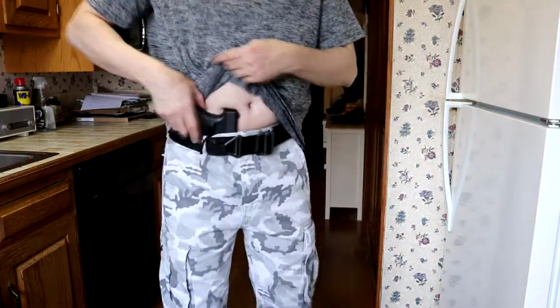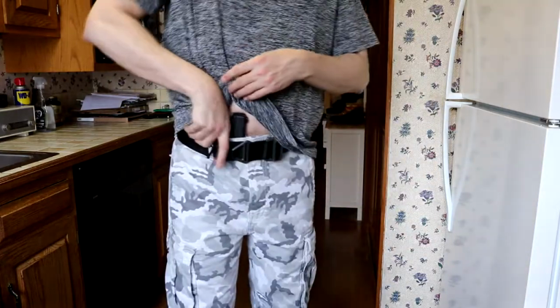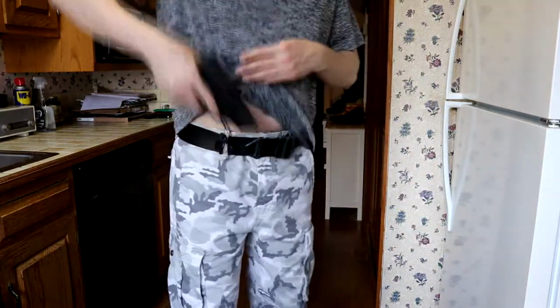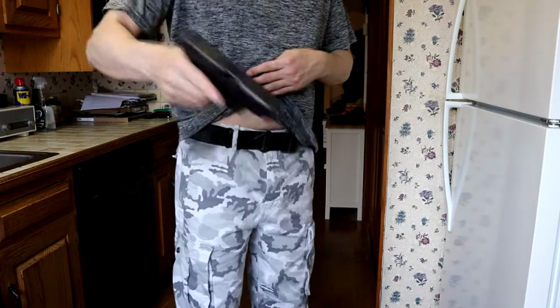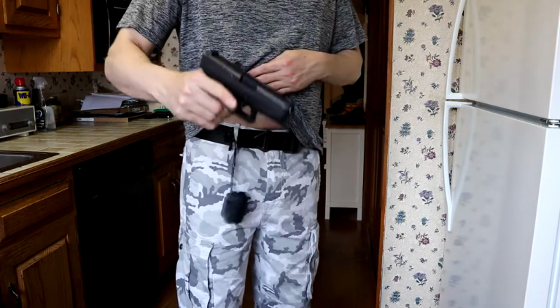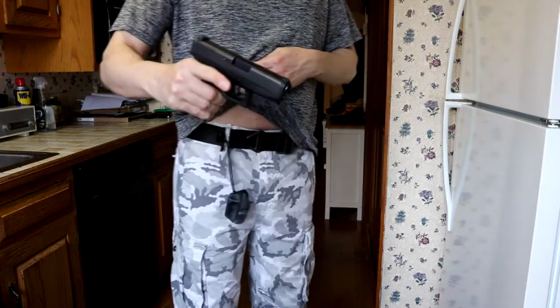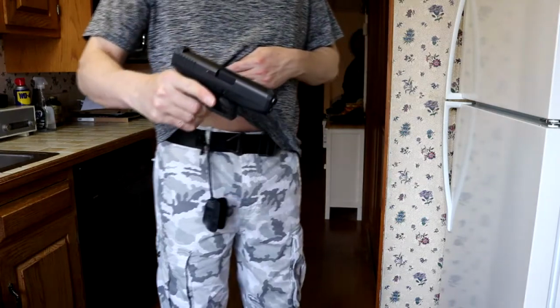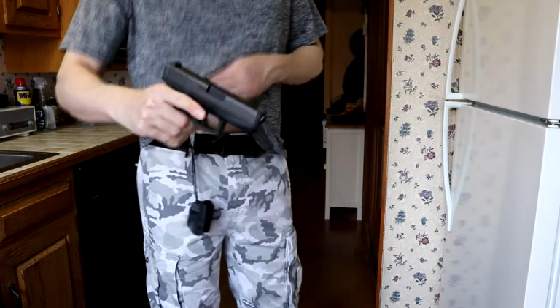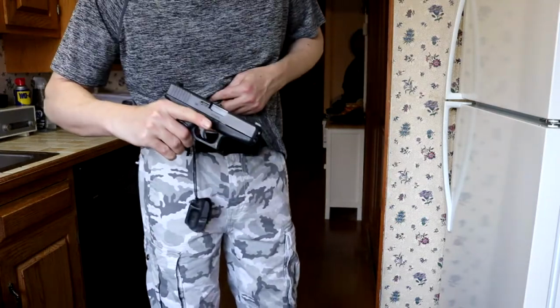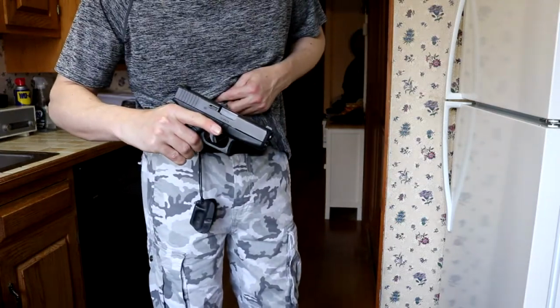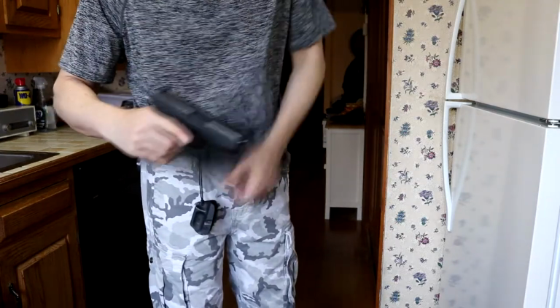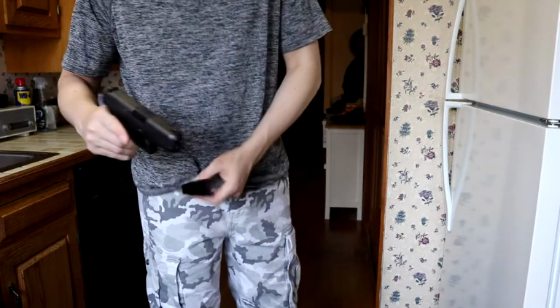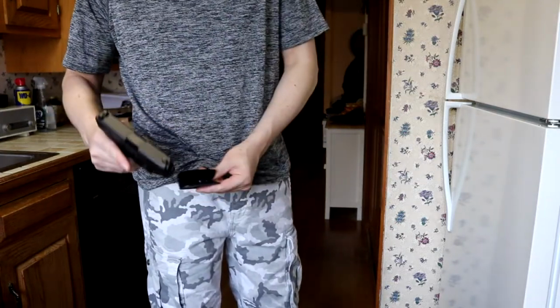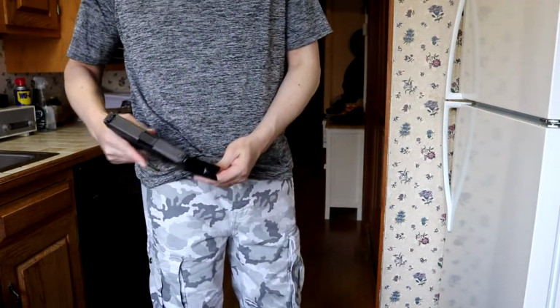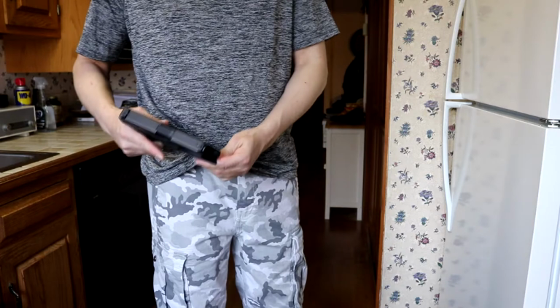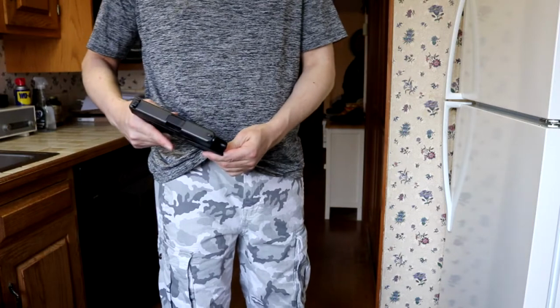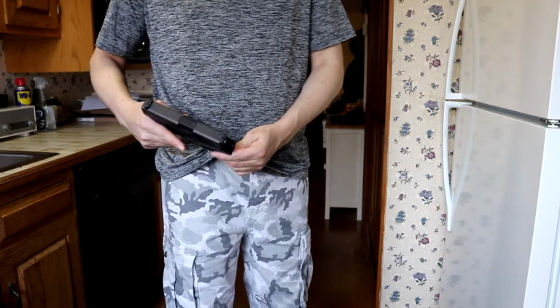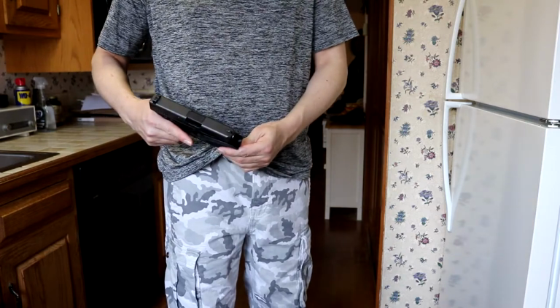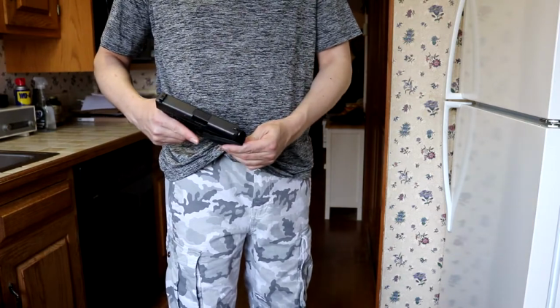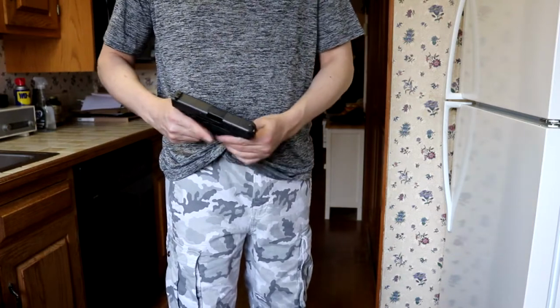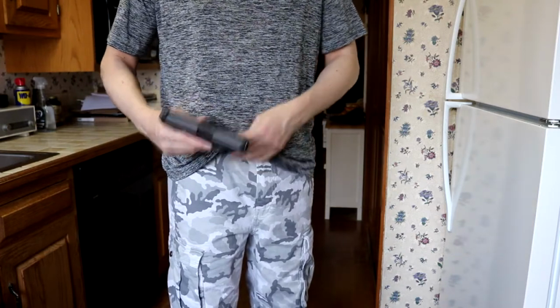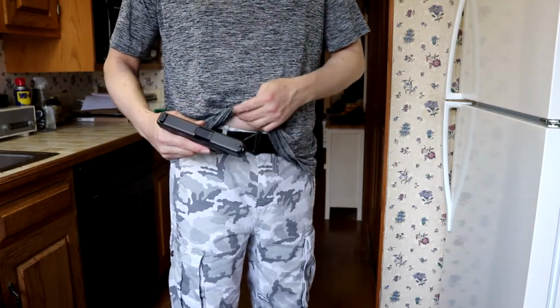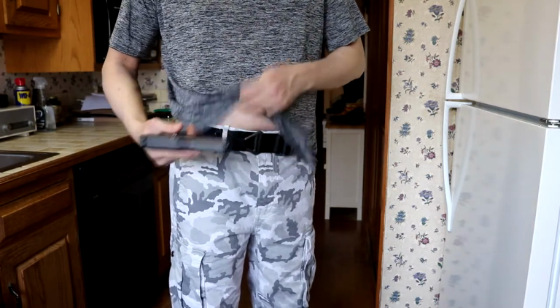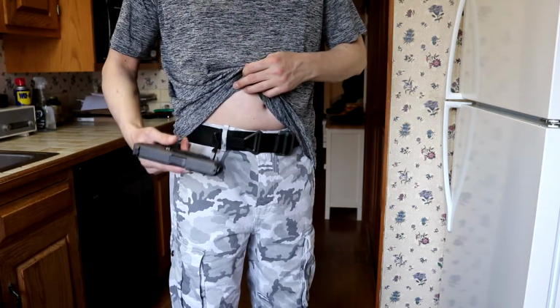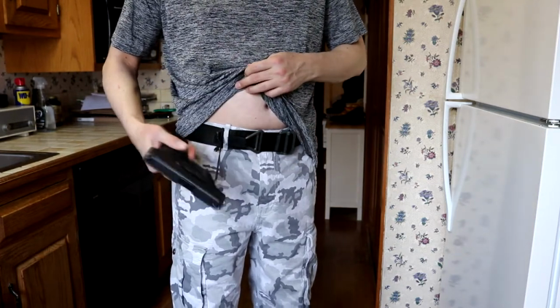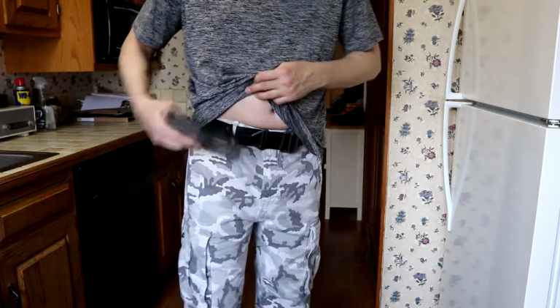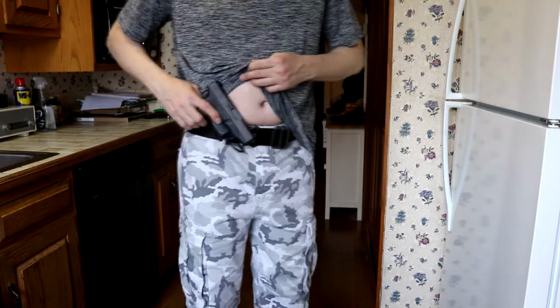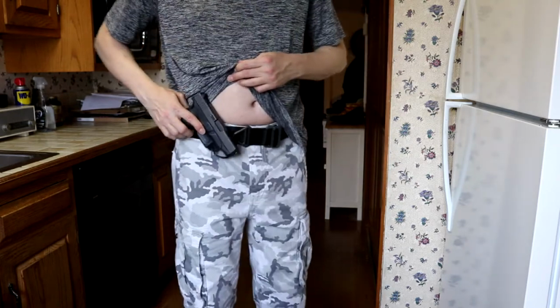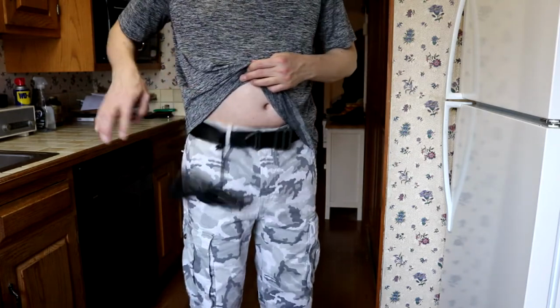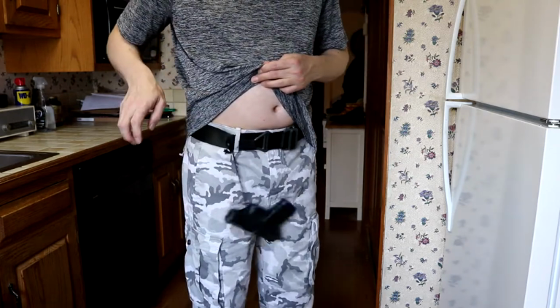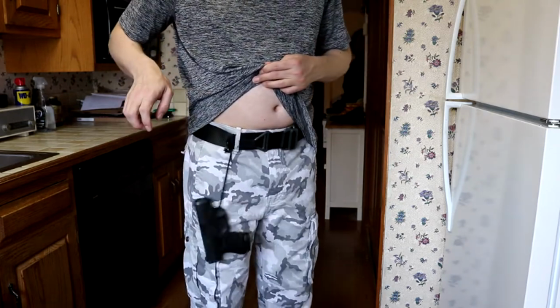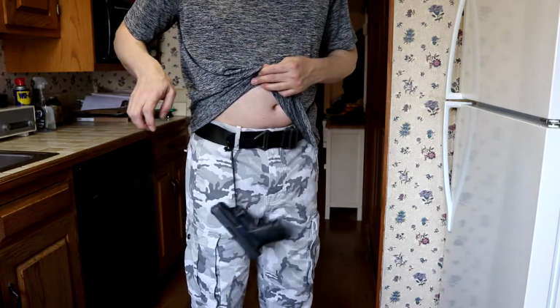To take it off, you just give it a little jerk and it pops off. You don't have to worry about the gun dropping or anything when this is on, because even if it fell out, it's not going to go anywhere.